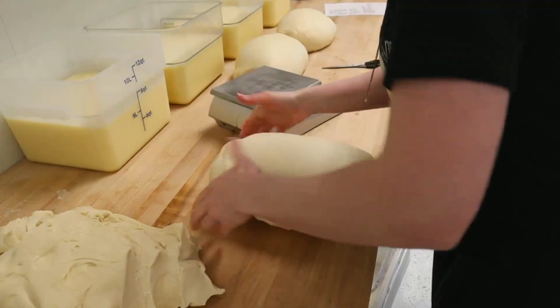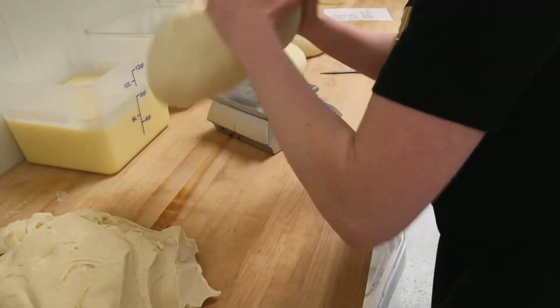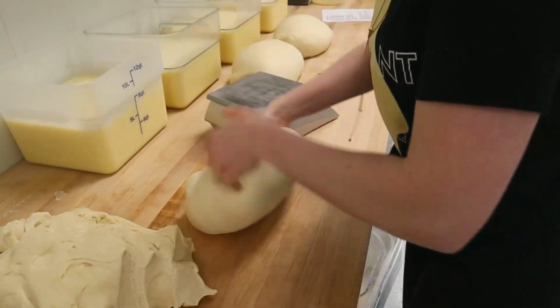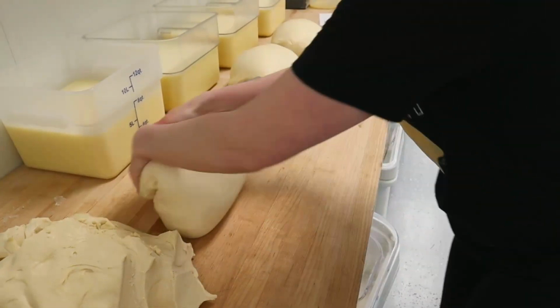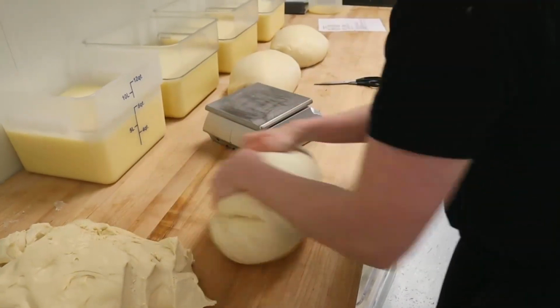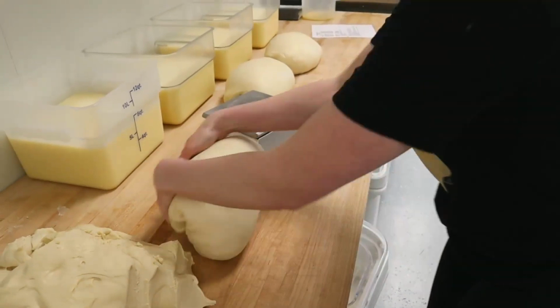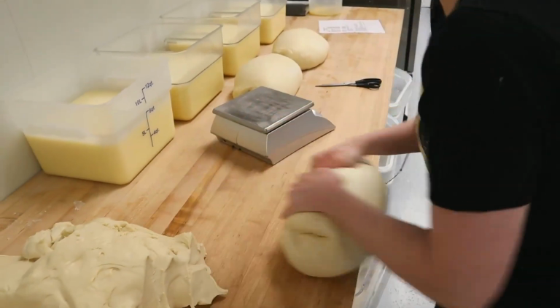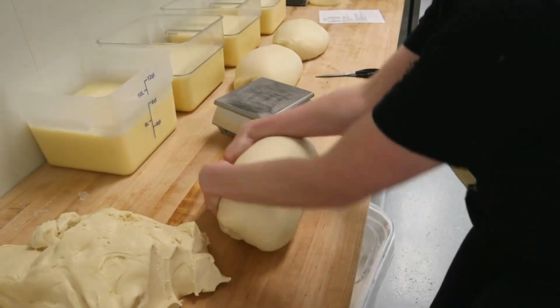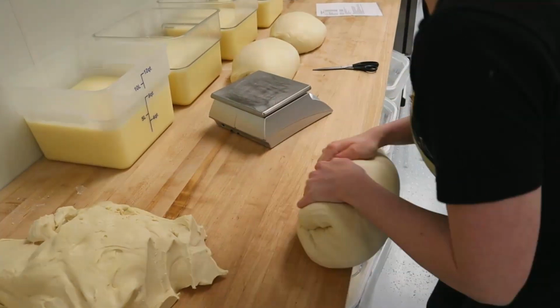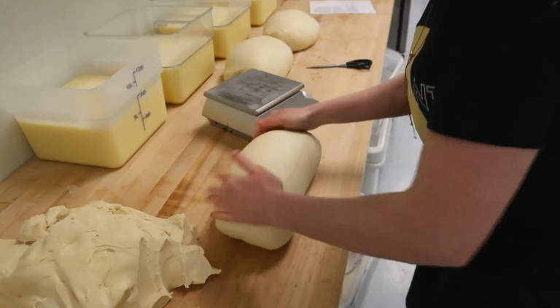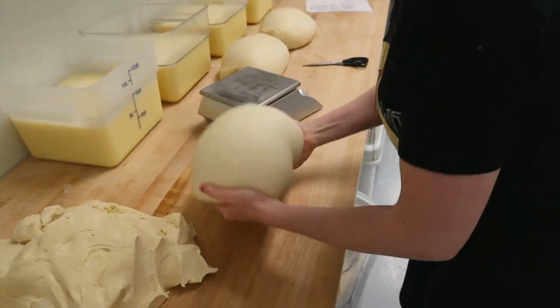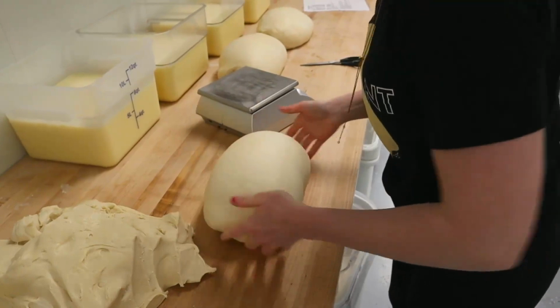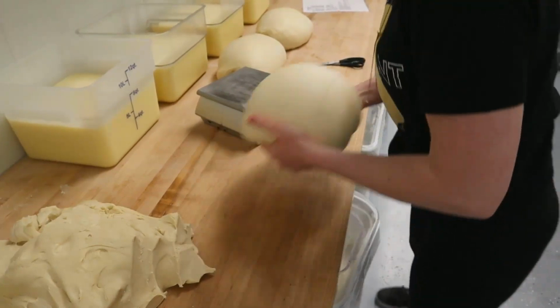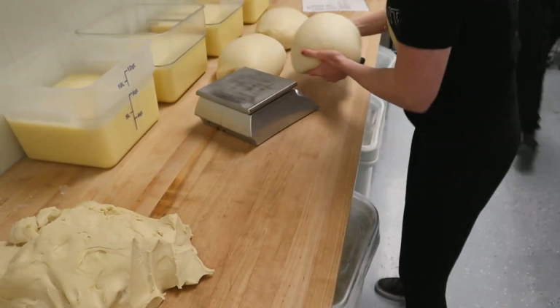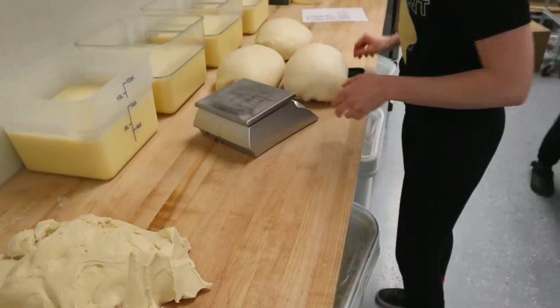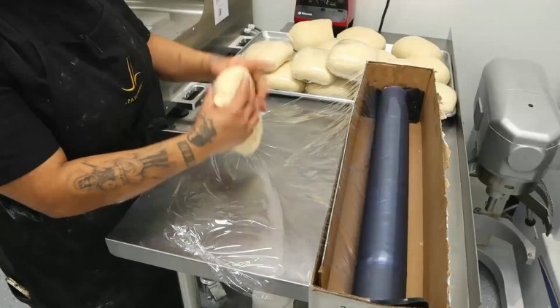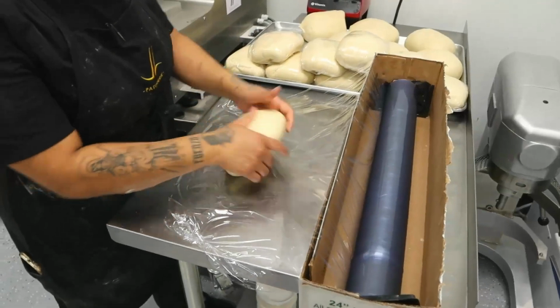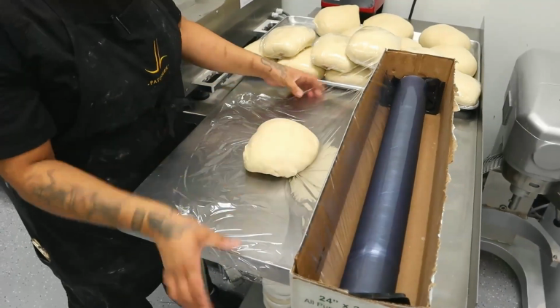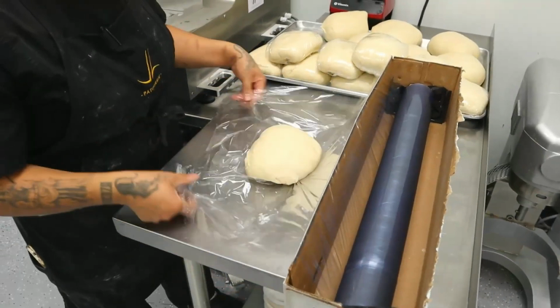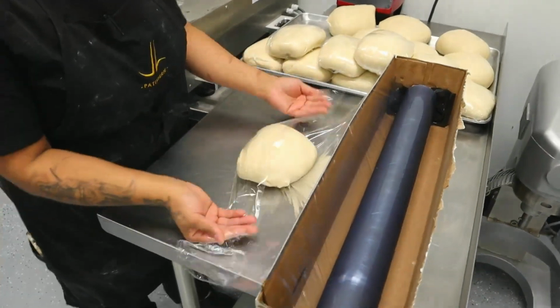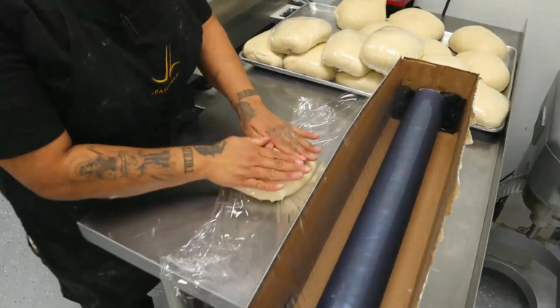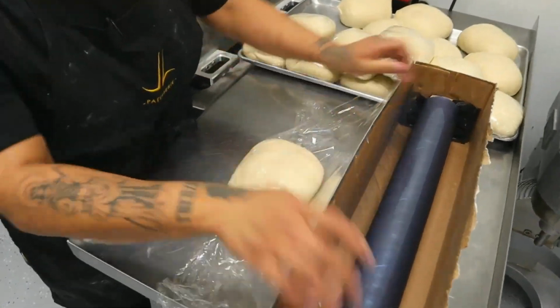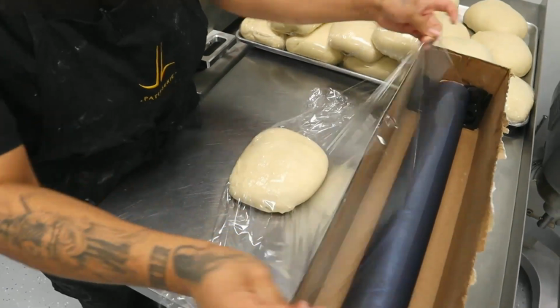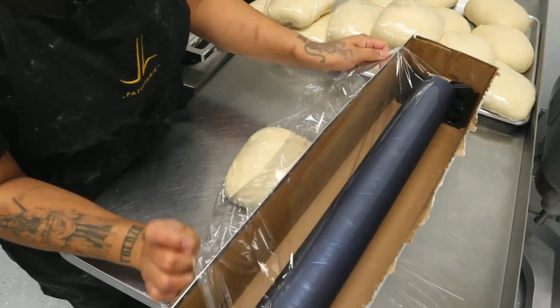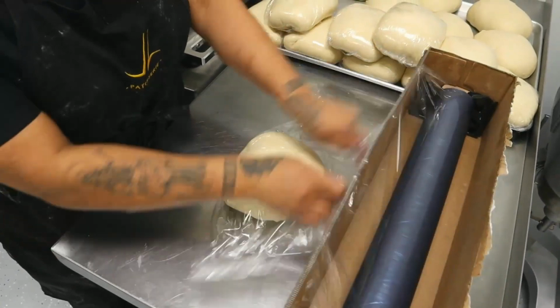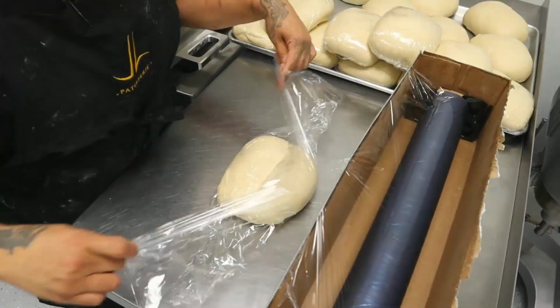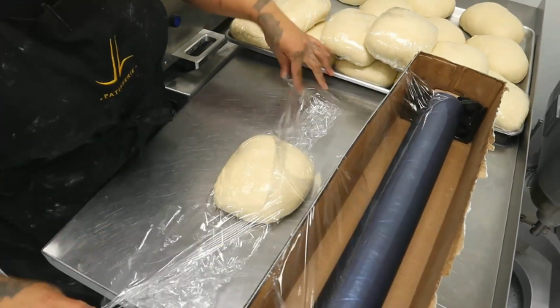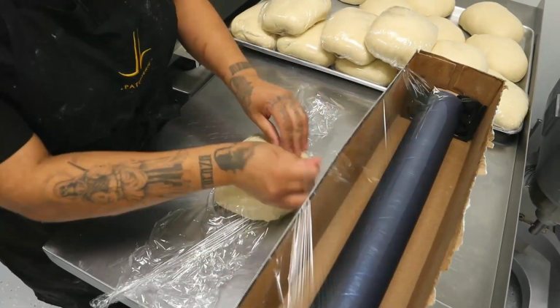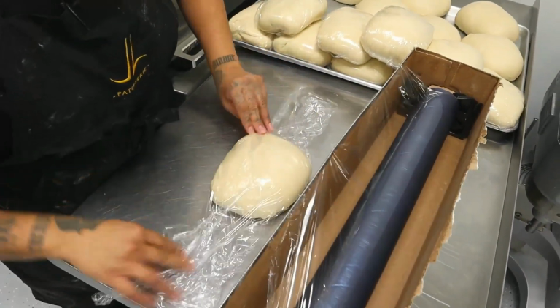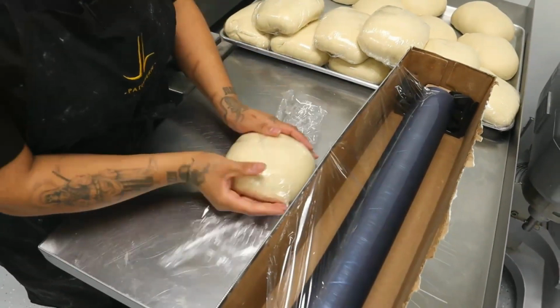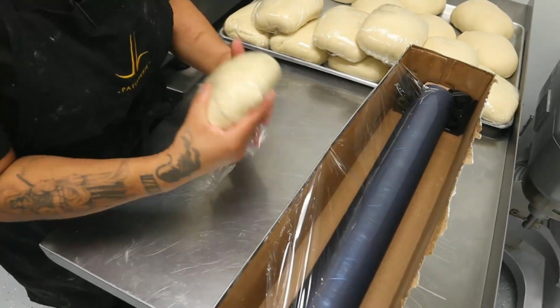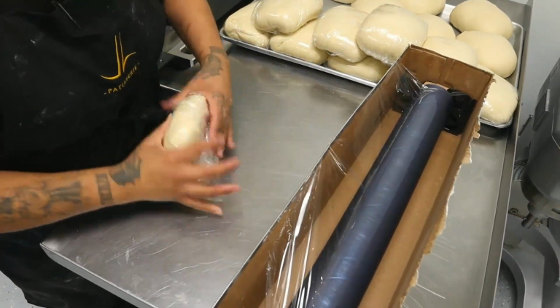Come make ham and cheese croissant from scratch with me! The first thing we're gonna do is add all the ingredients in the mixing bowl and mix them for about 20 minutes. You want to mix it long enough that you get gluten structure, but you don't want to get too warm.